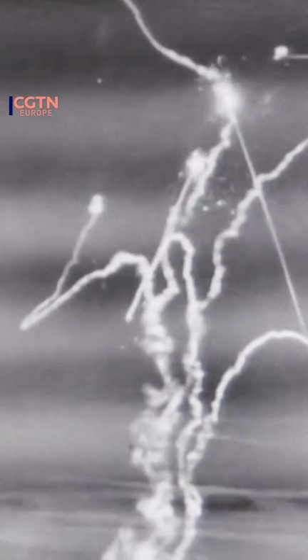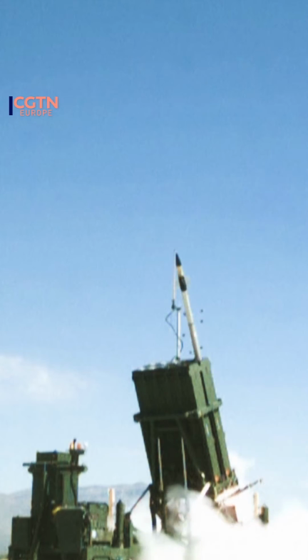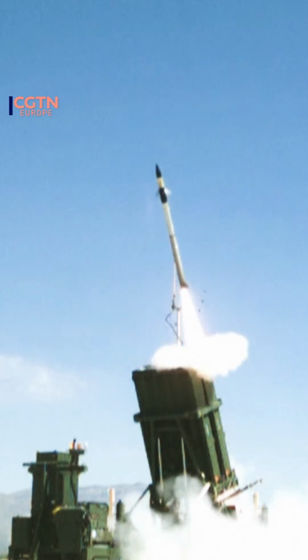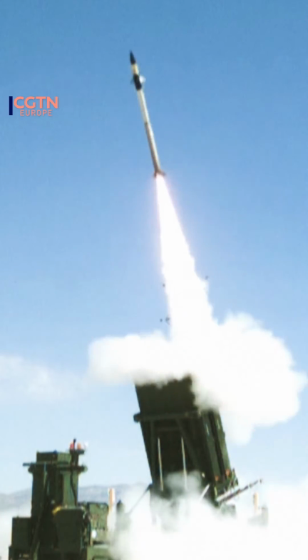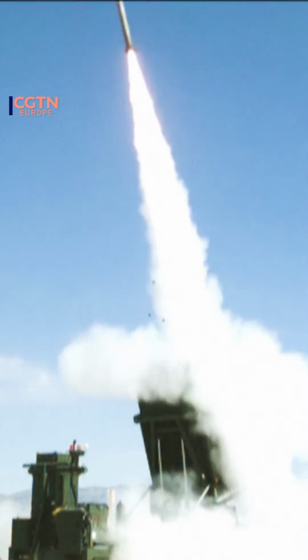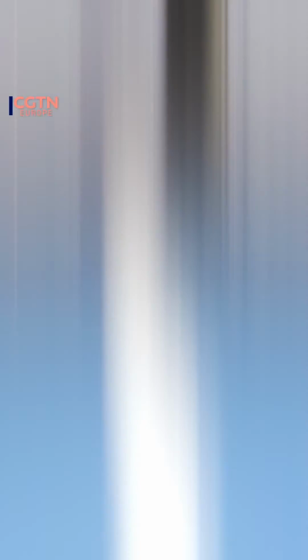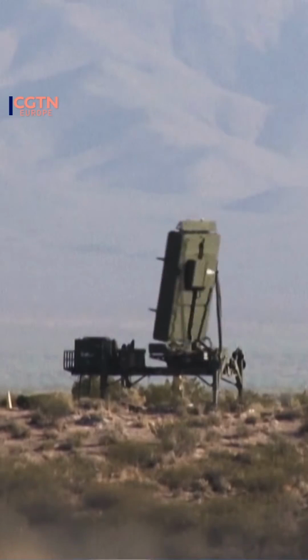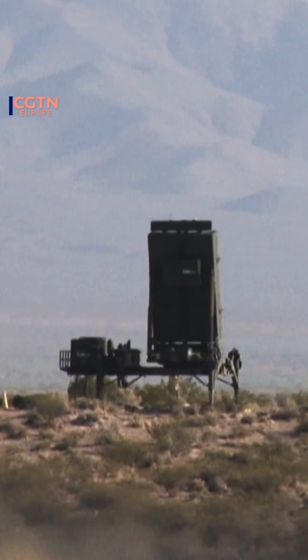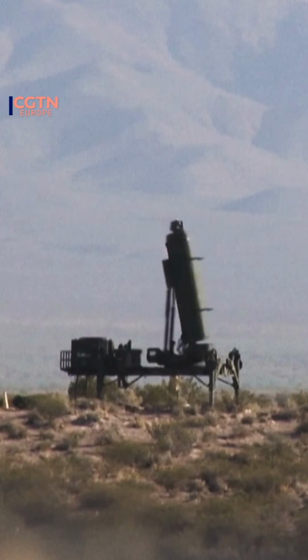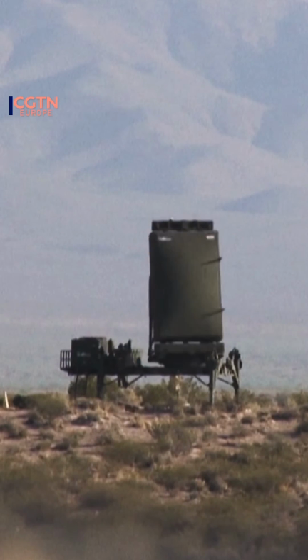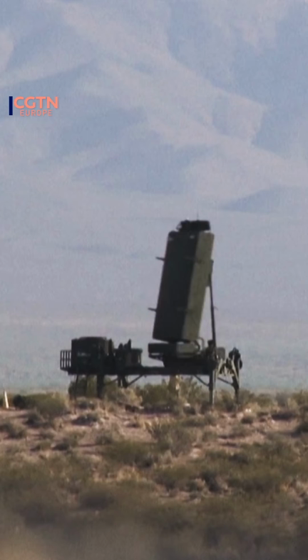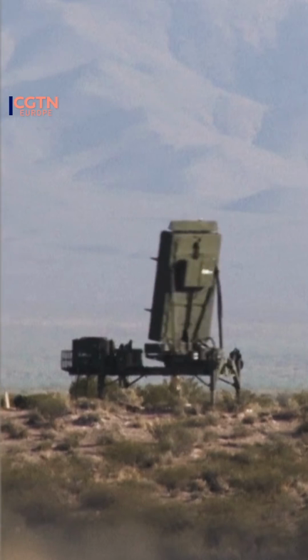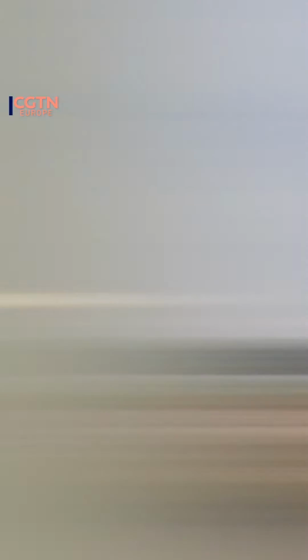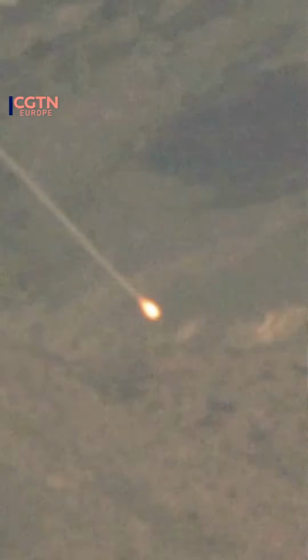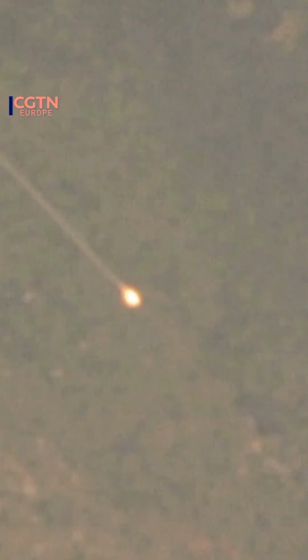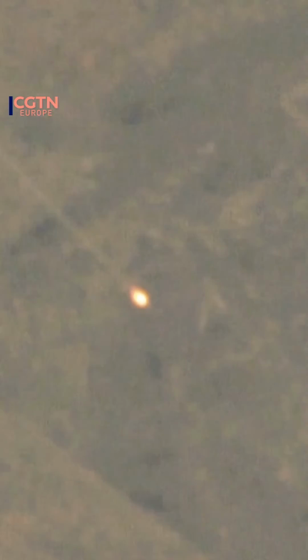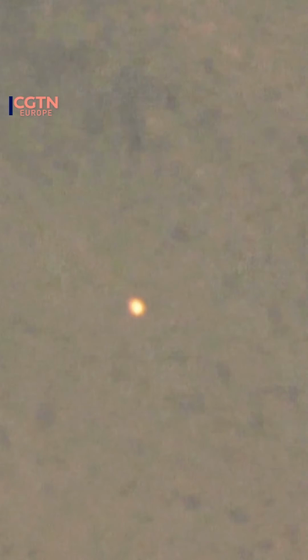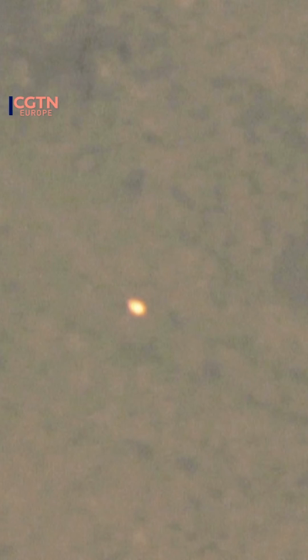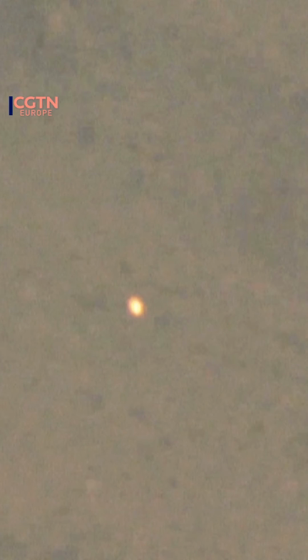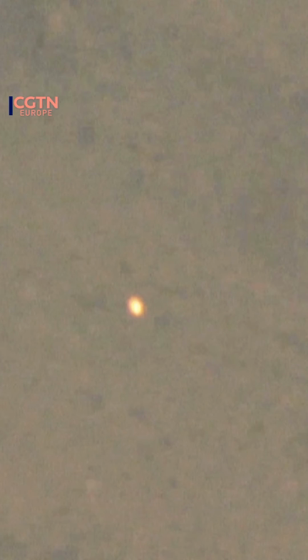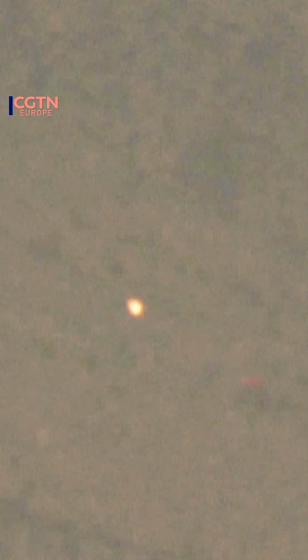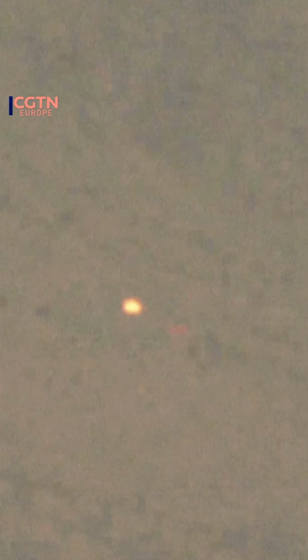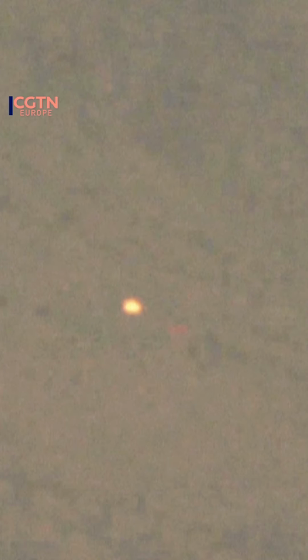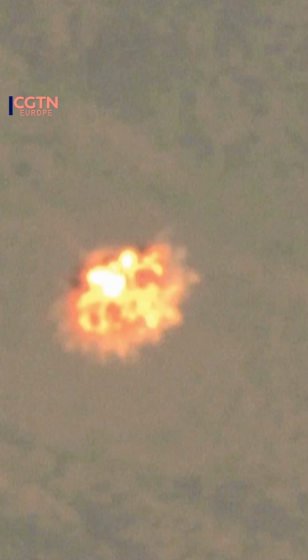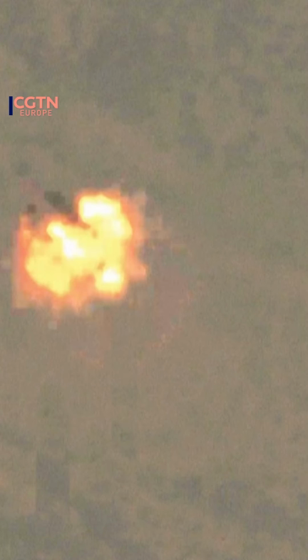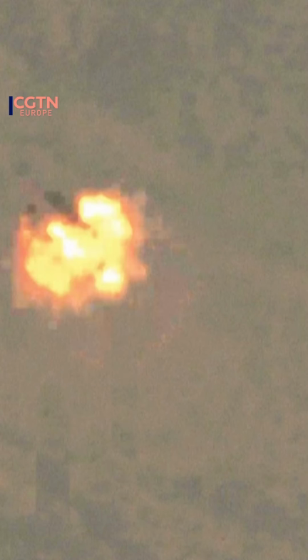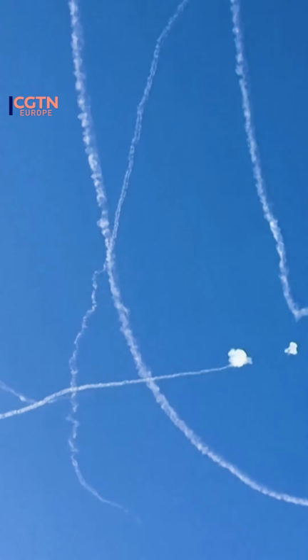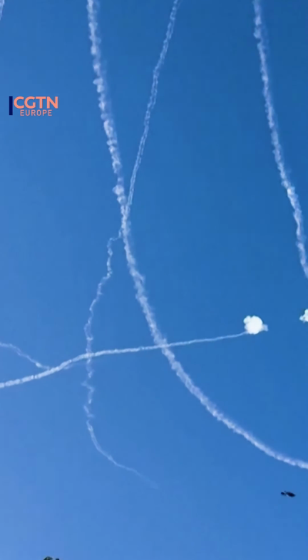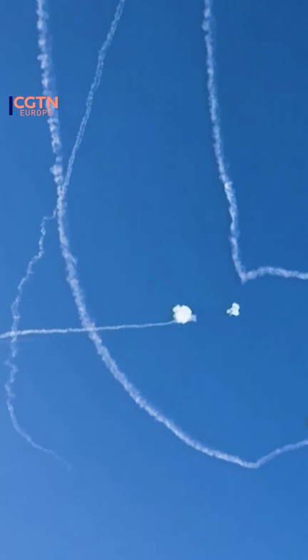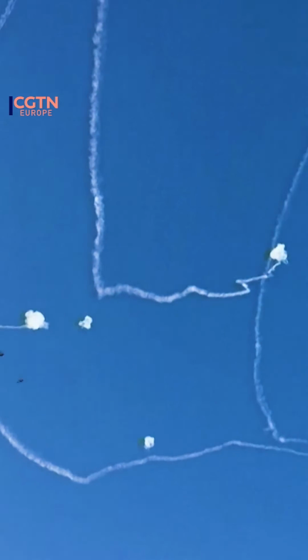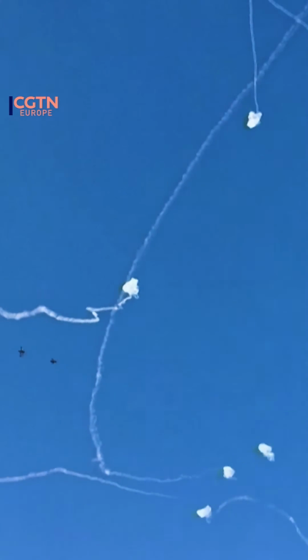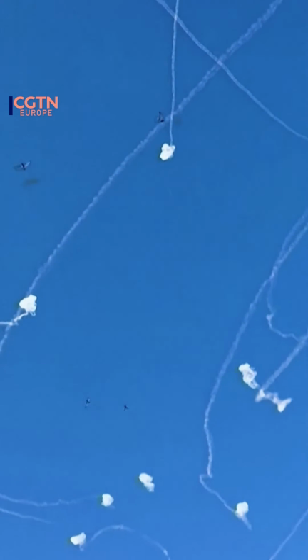The Iron Dome employs radar to detect incoming rockets, assessing their speed and direction. The control center then determines whether the rocket poses a threat to Israeli towns. If the rocket is deemed non-threatening, it is allowed to land in empty fields.